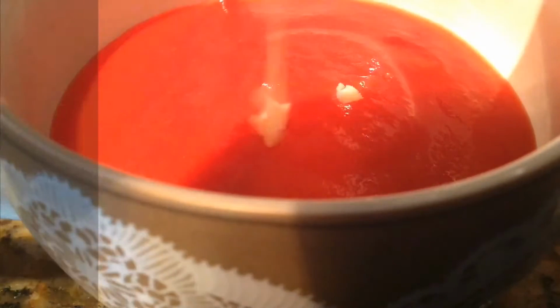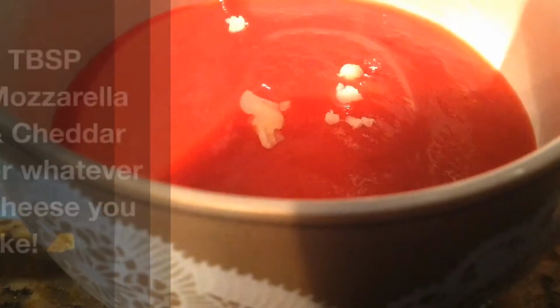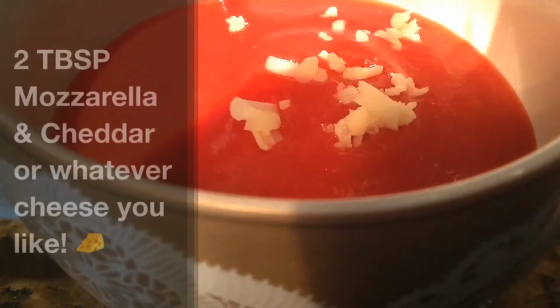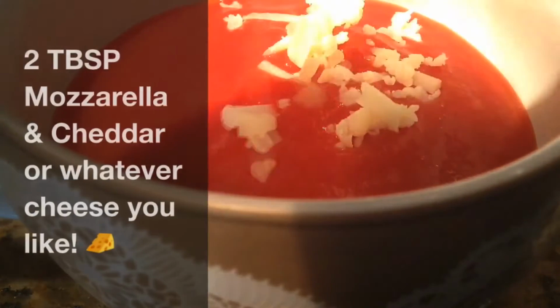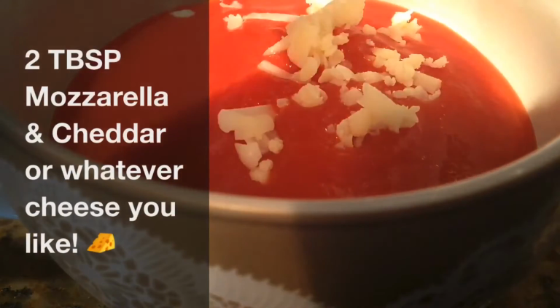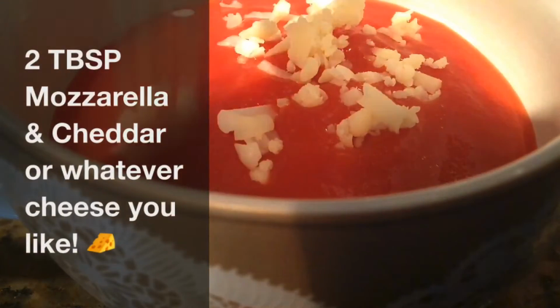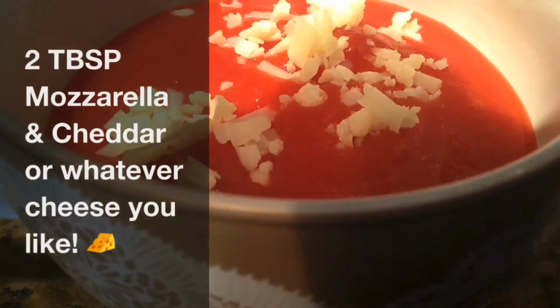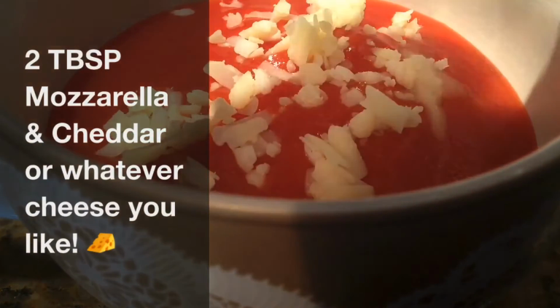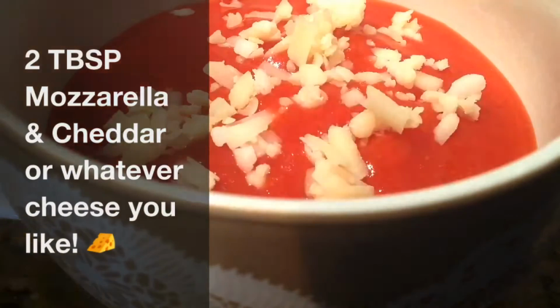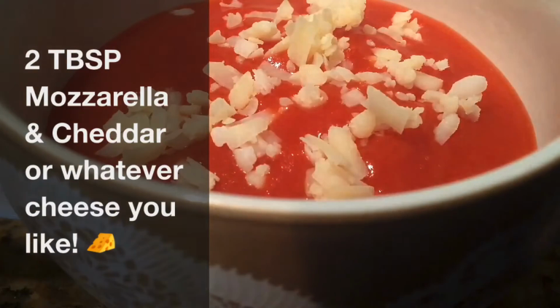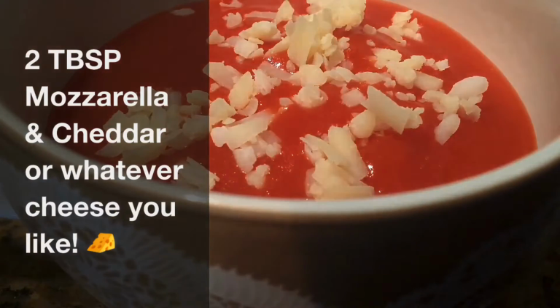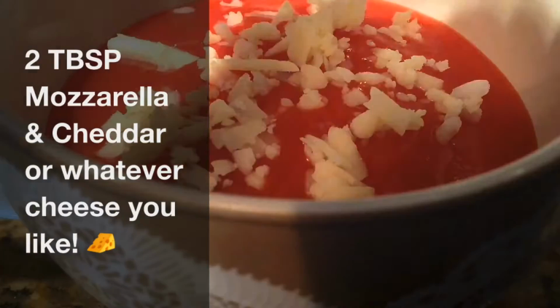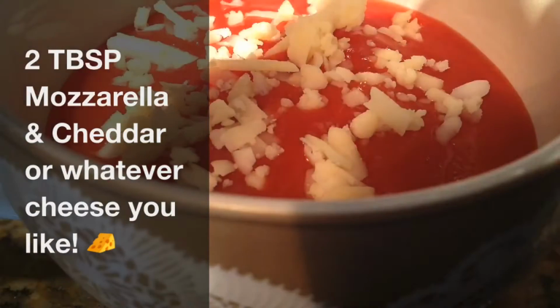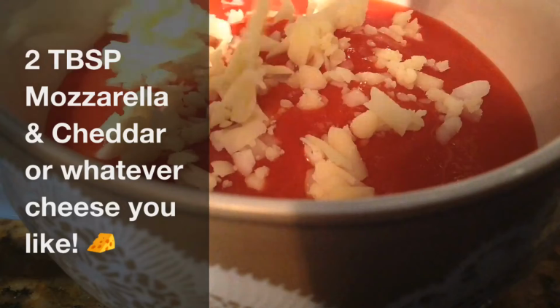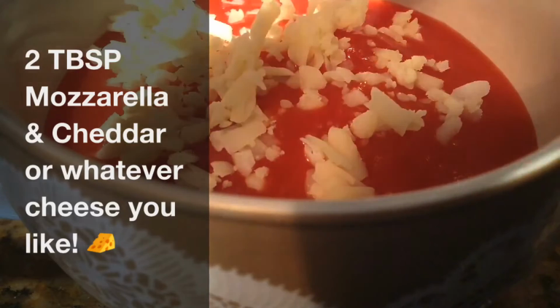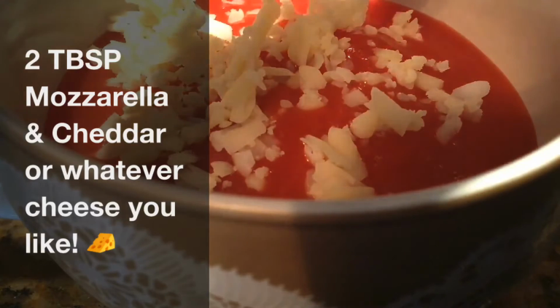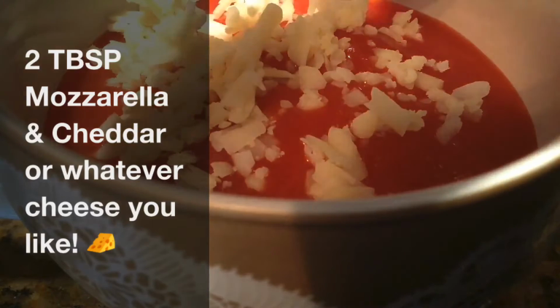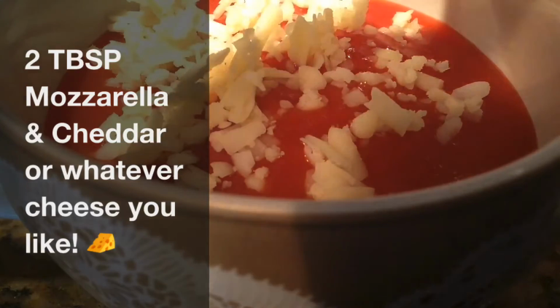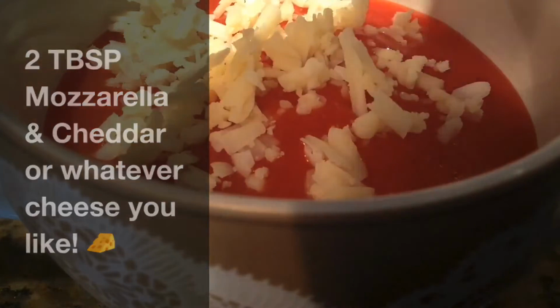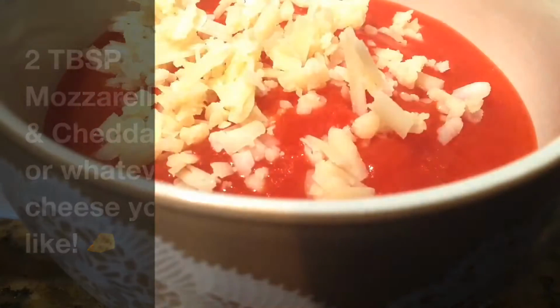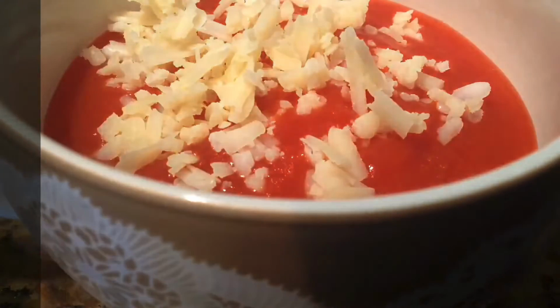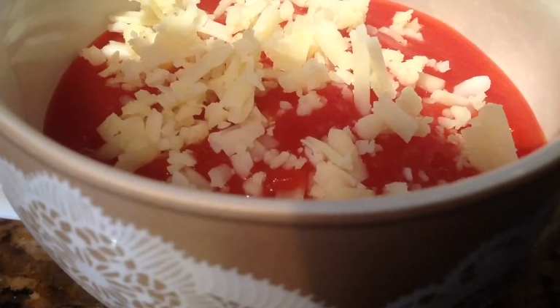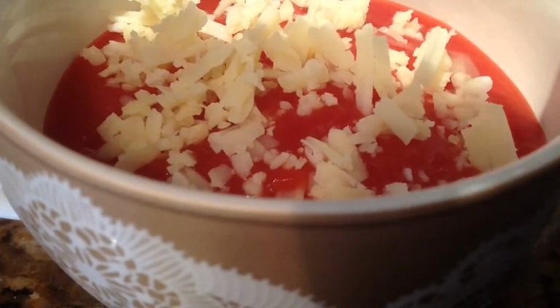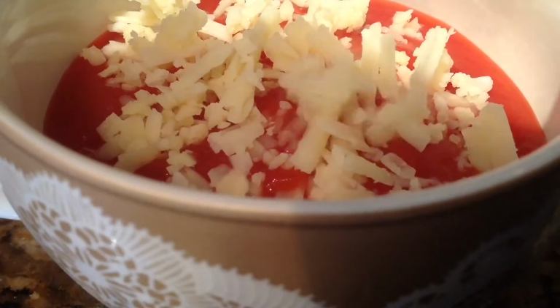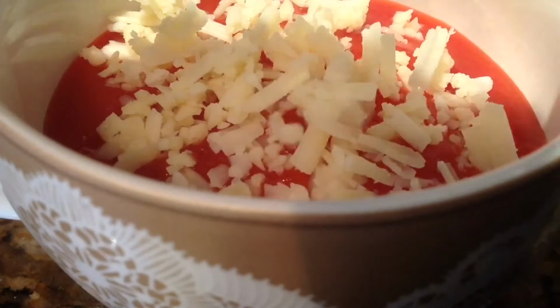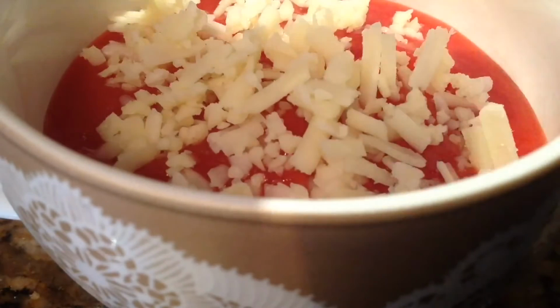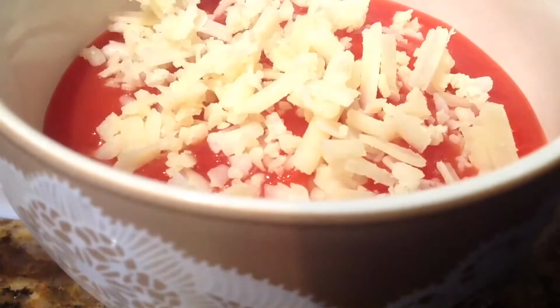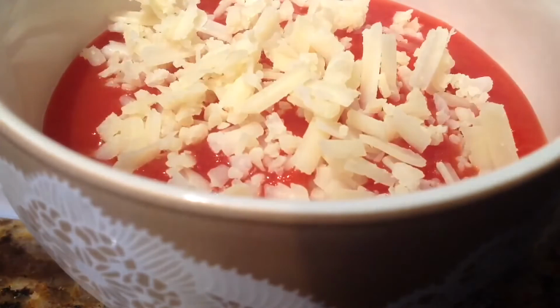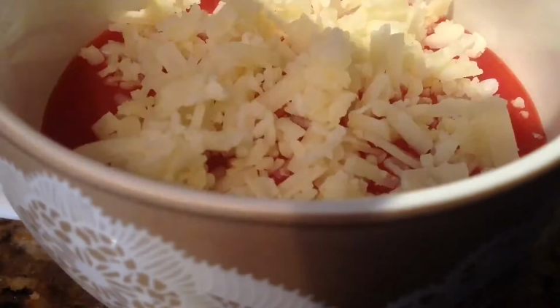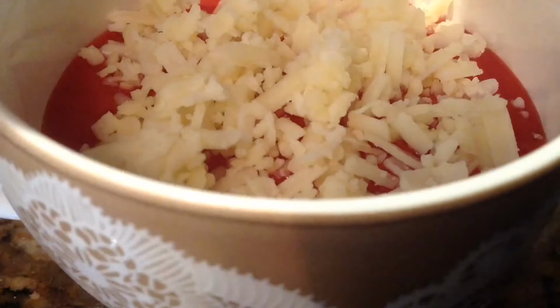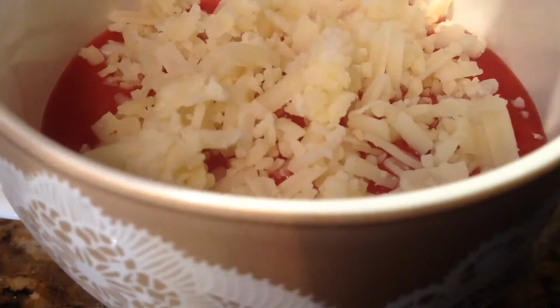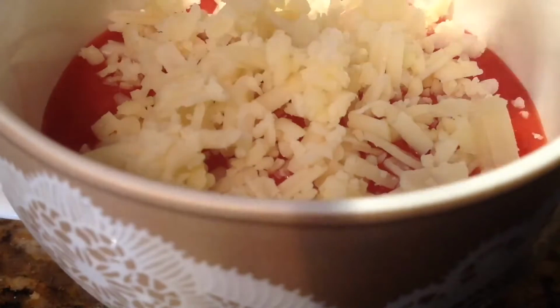I then sprinkled about two tablespoons of mozzarella and cheddar cheese. You can use whatever cheese you want — you can use only one or two, but I decided to use a mixture of both.